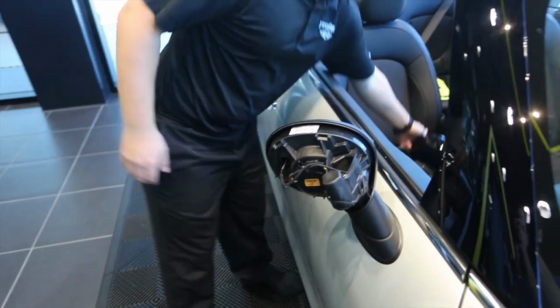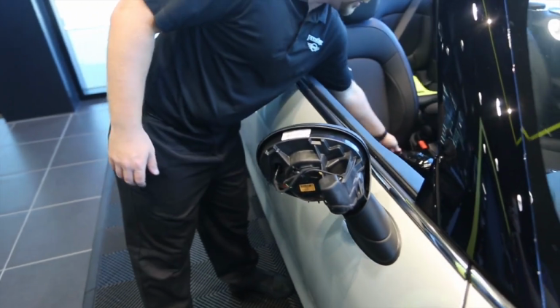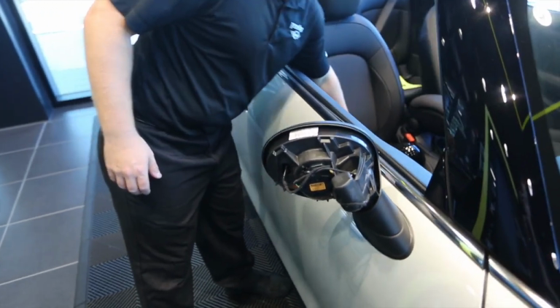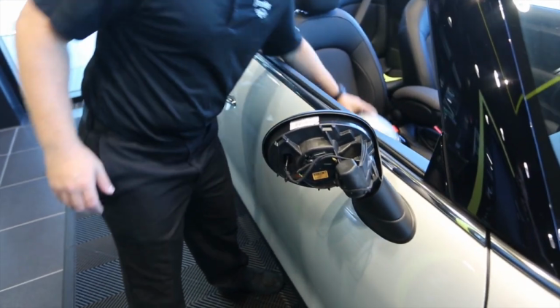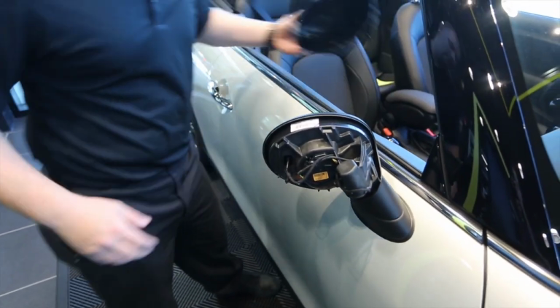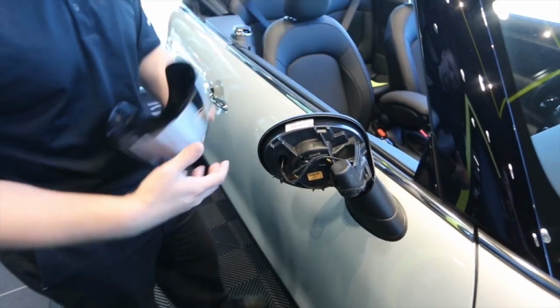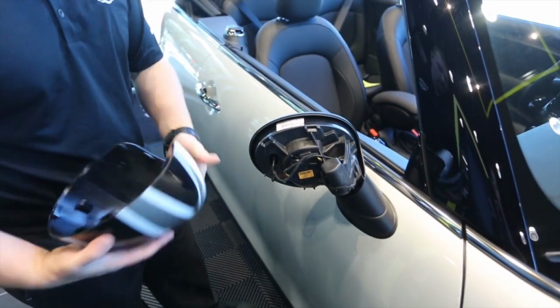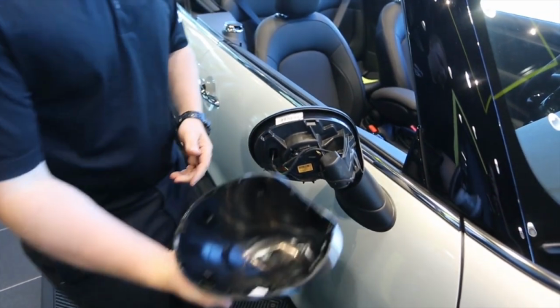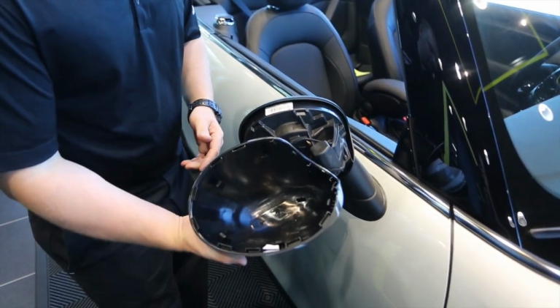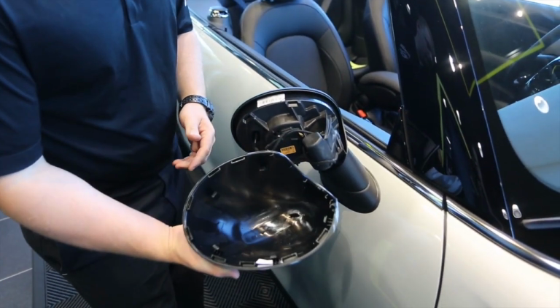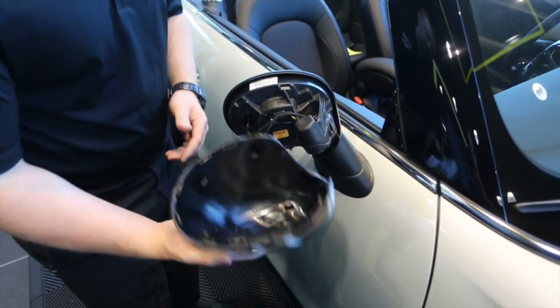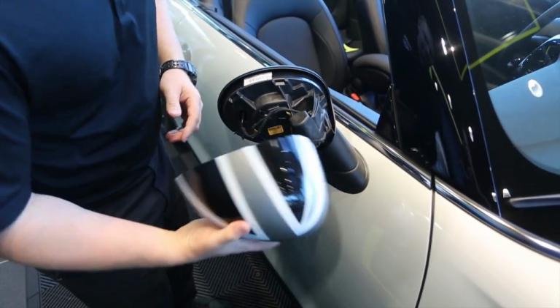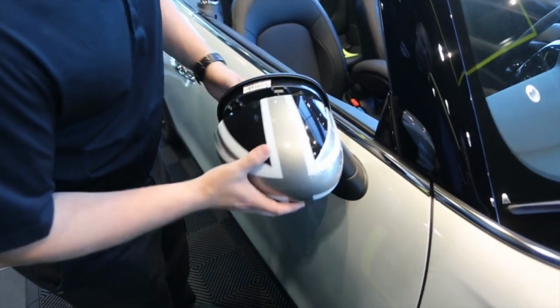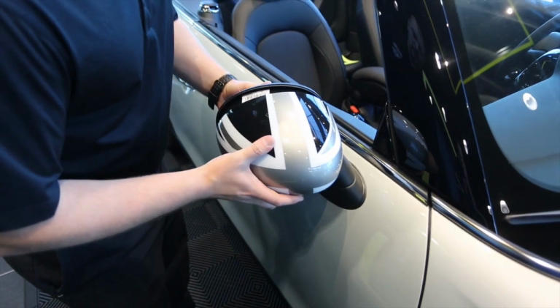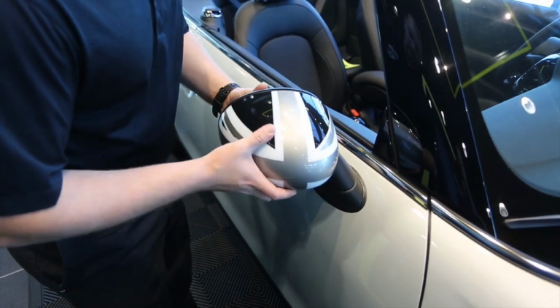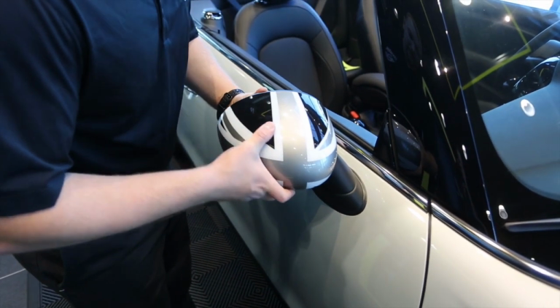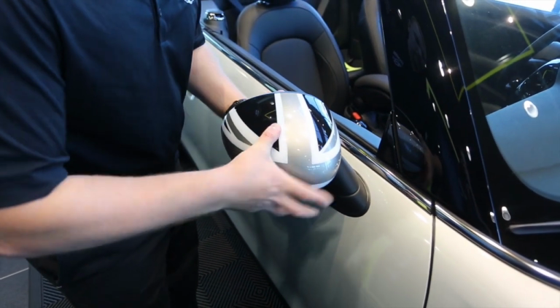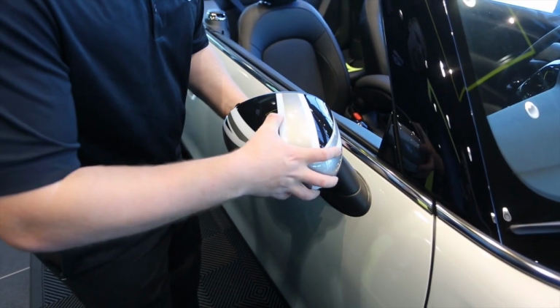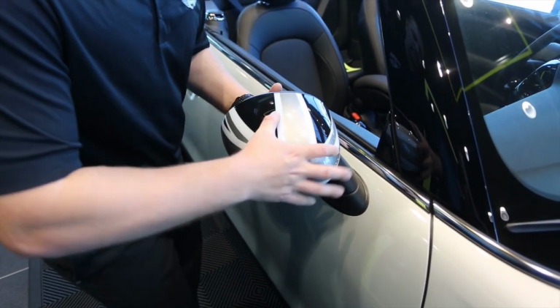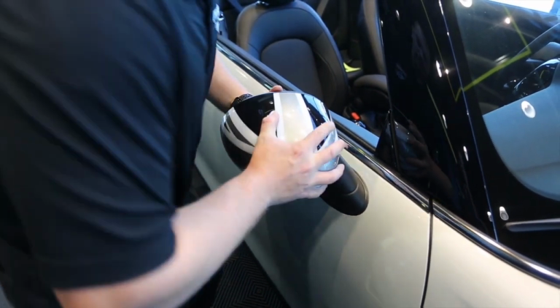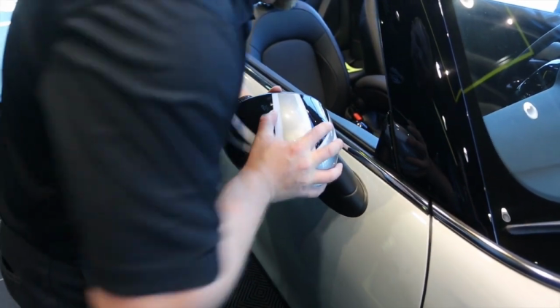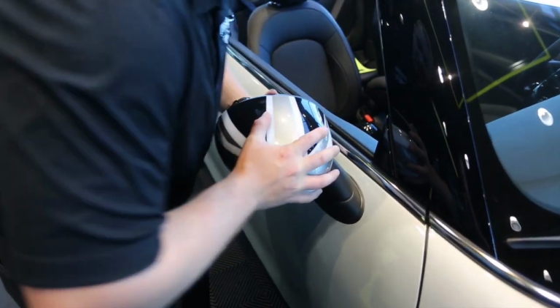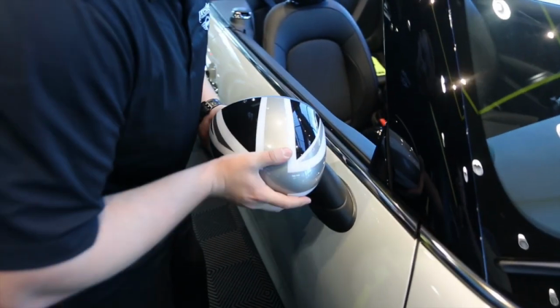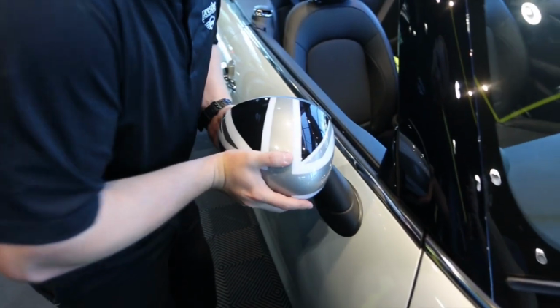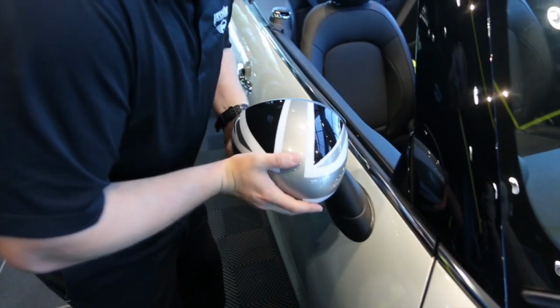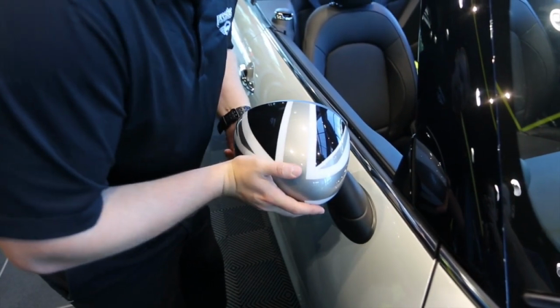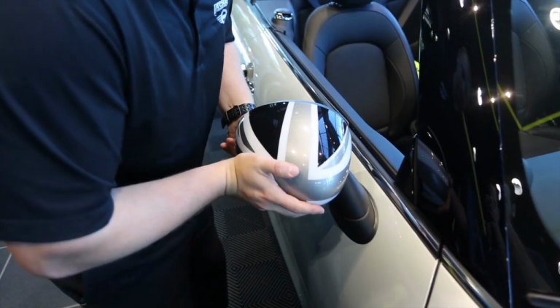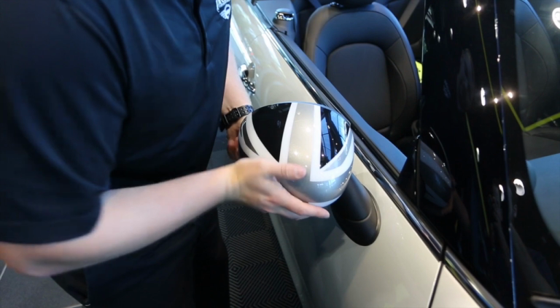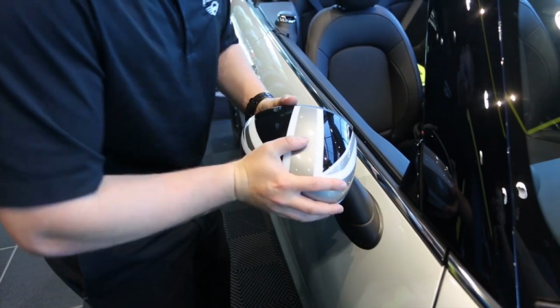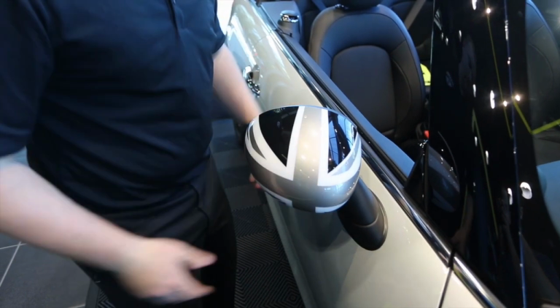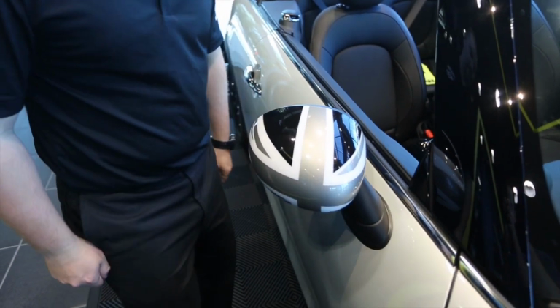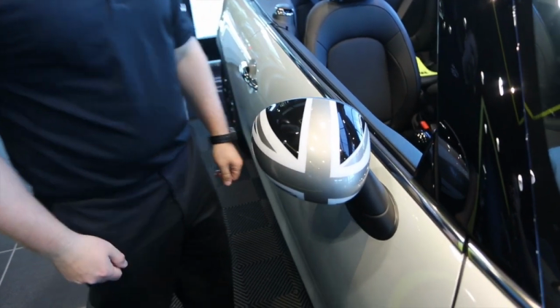To install it's just the opposite. We take our mirror cap like so, fit it into its proper alignment, give it a nice push, and snap it right into place.